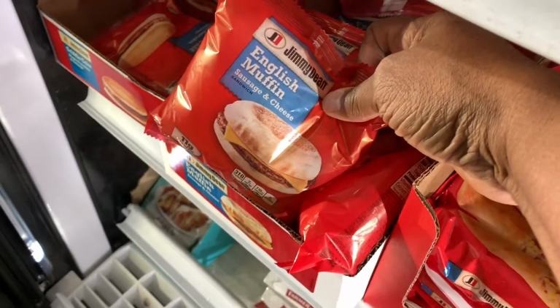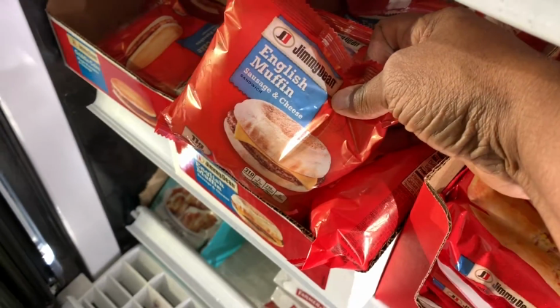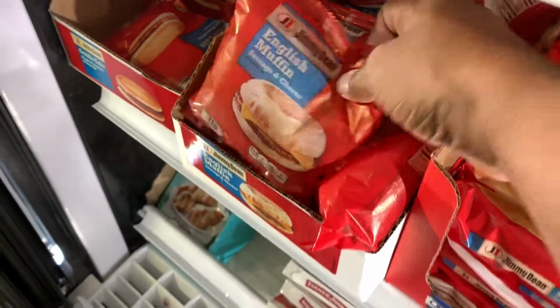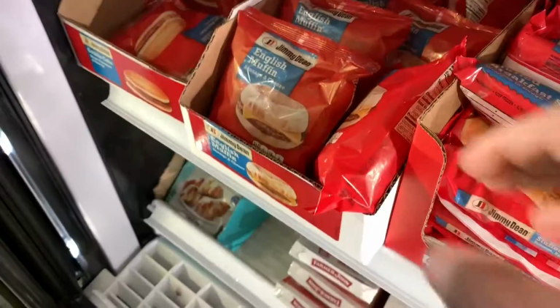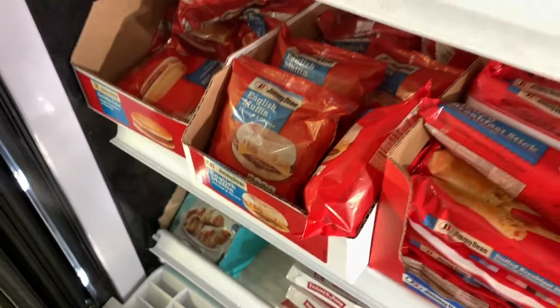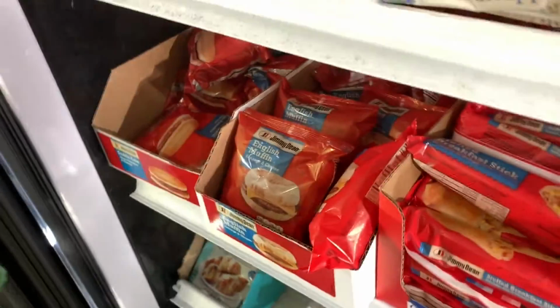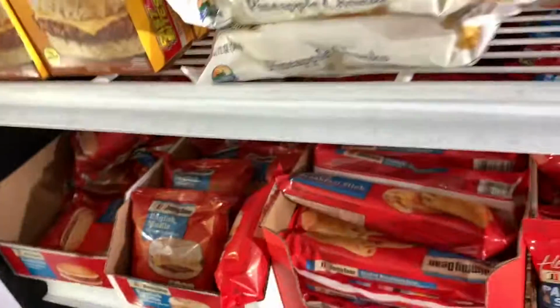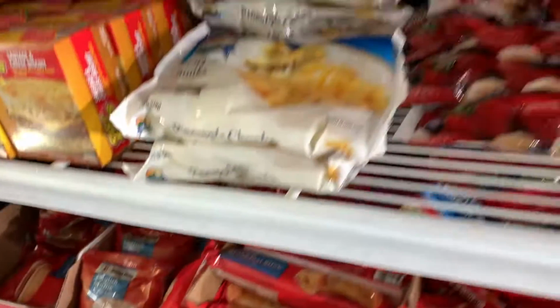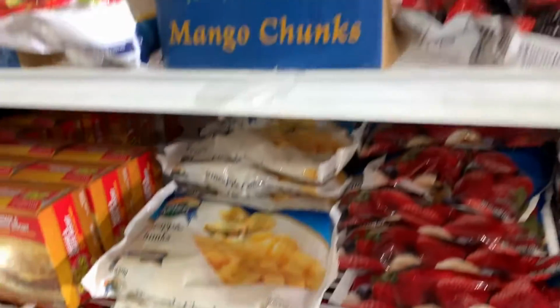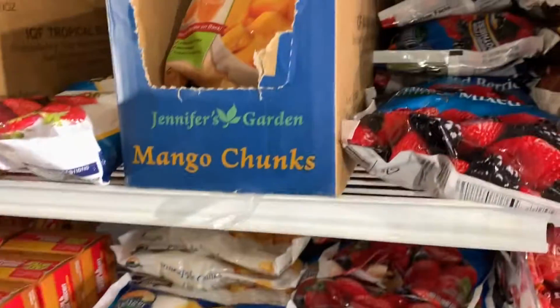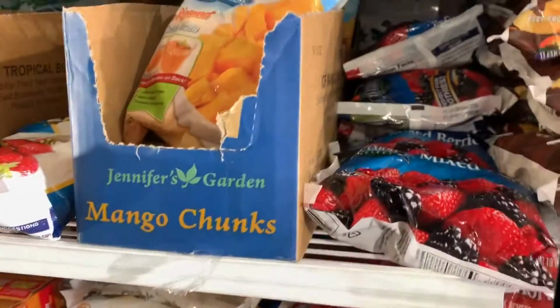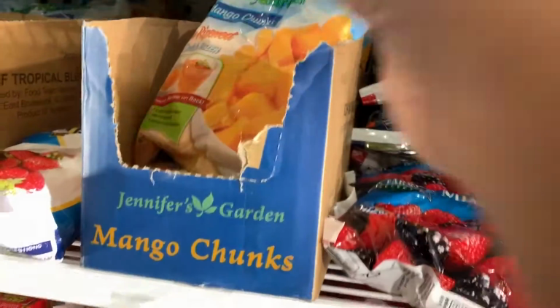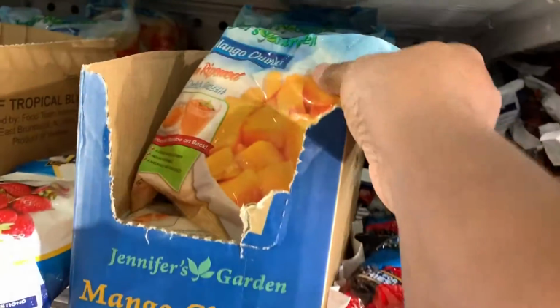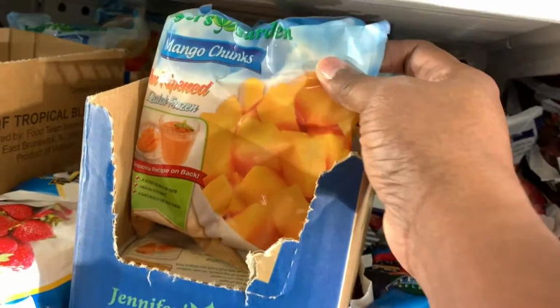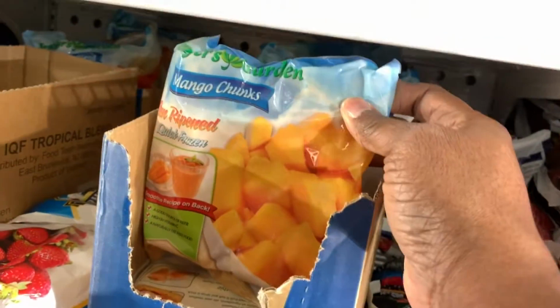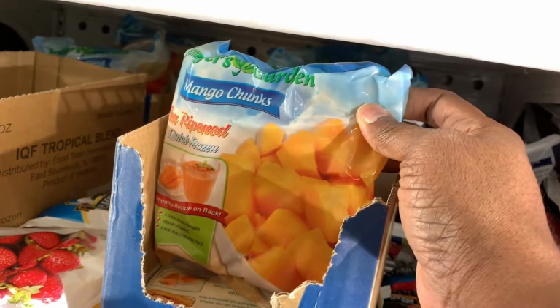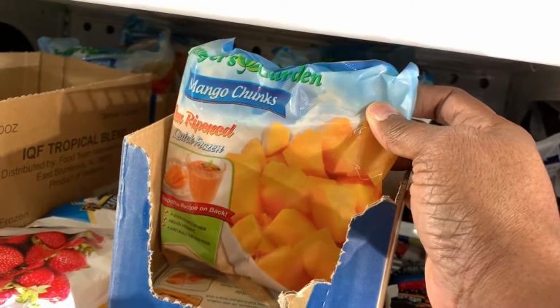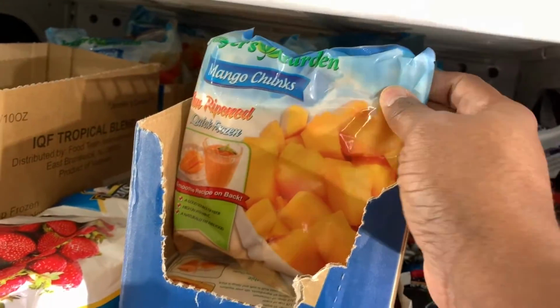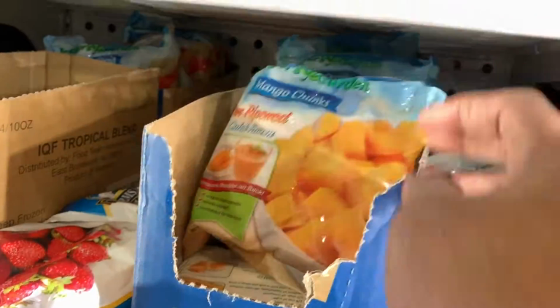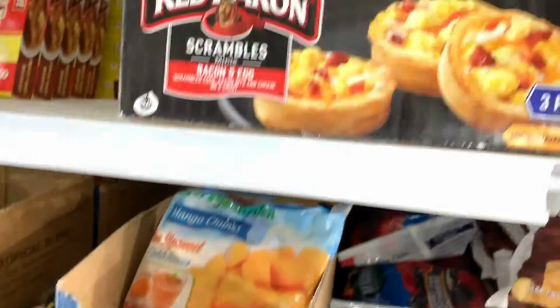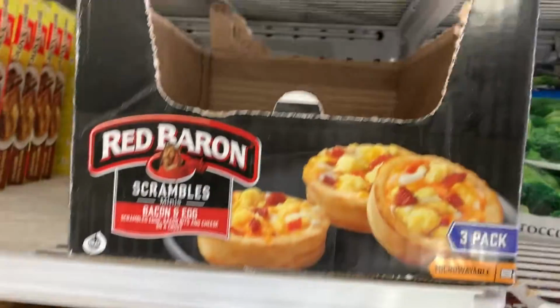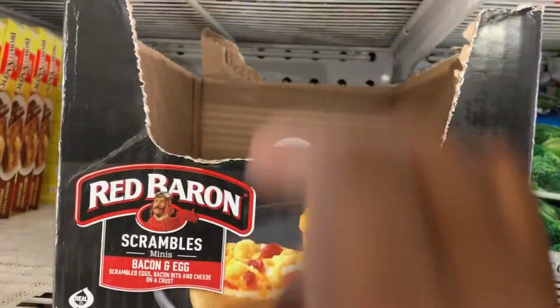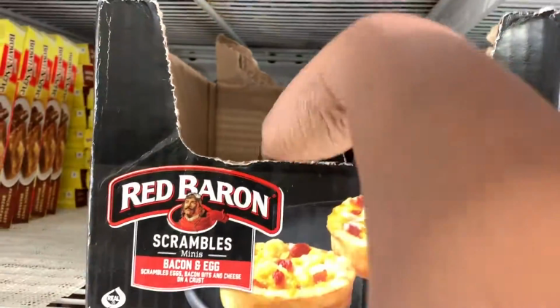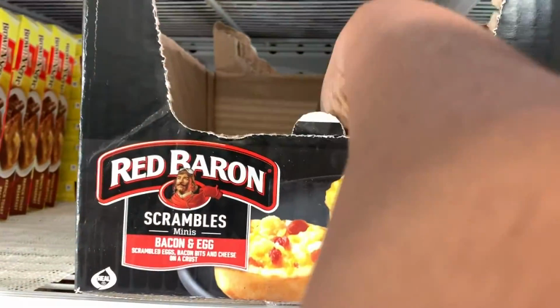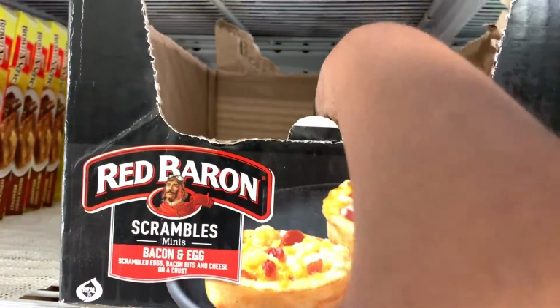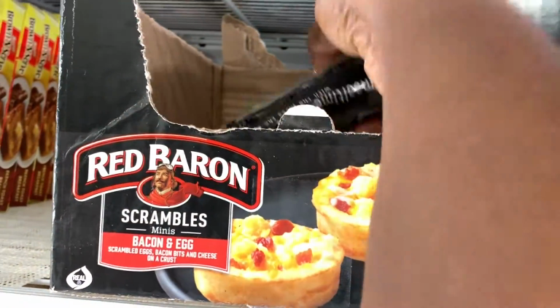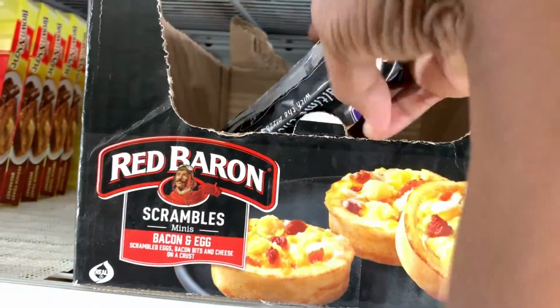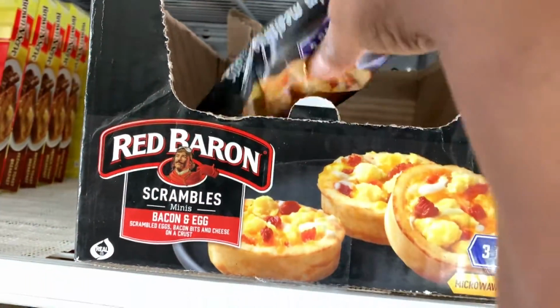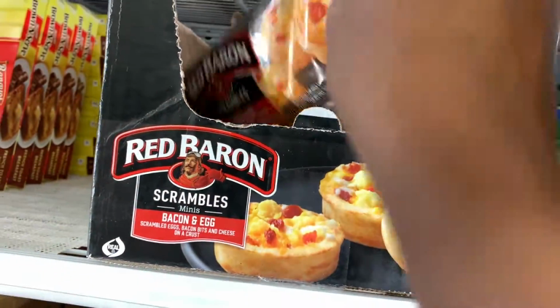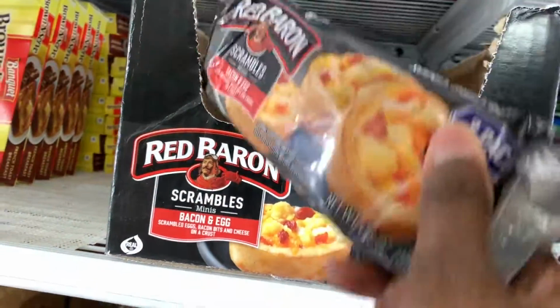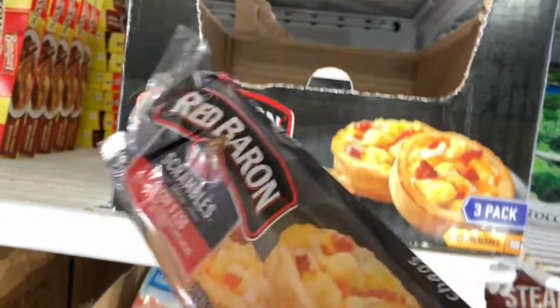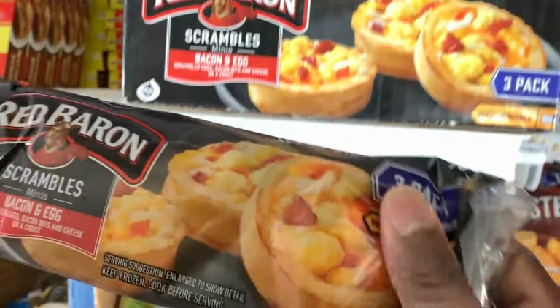I'm telling you, Dollar Tree is trying to do the thing. Y'all need to be checking out Dollar Tree, especially — look at the mangoes. The reason I showed you that was because if you make any kind of smoothies, it might be an idea to use their frozen fruit.